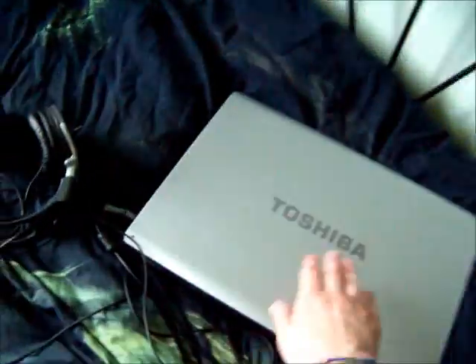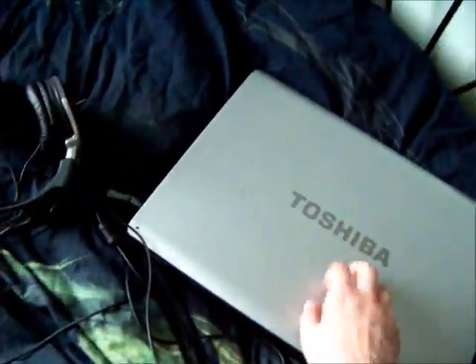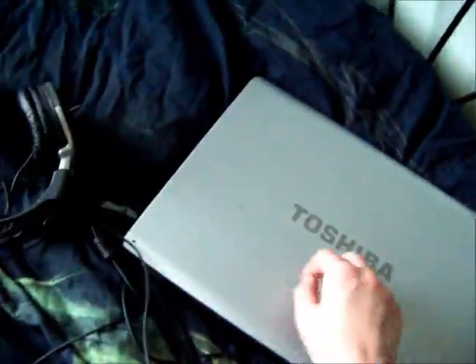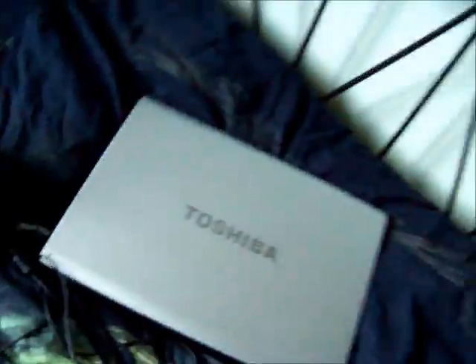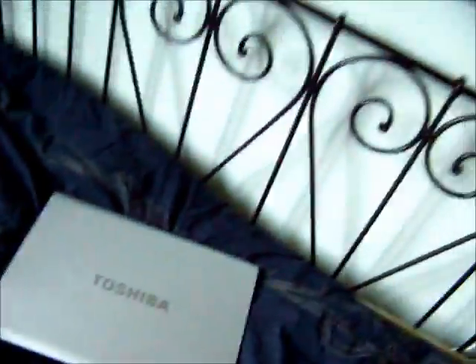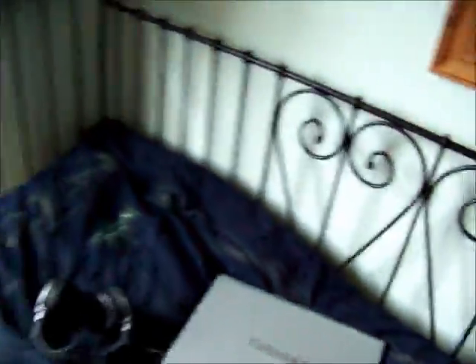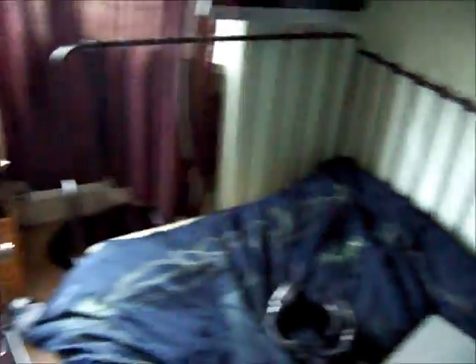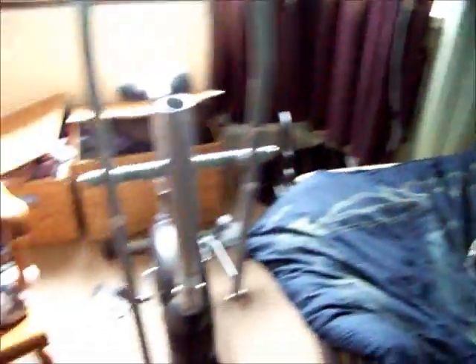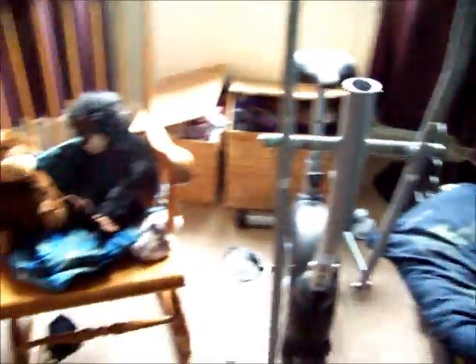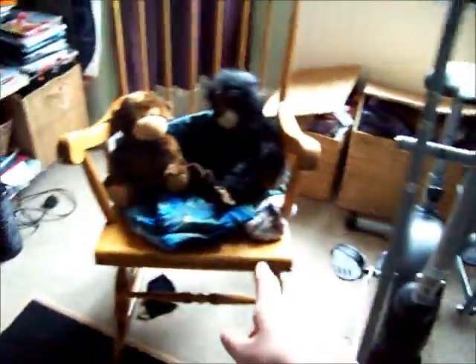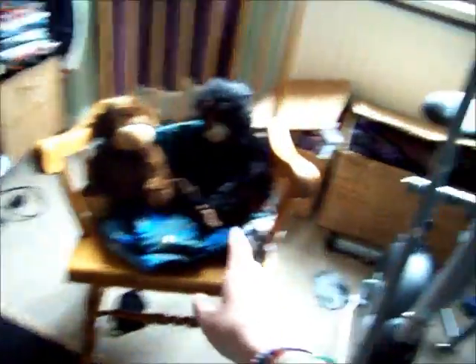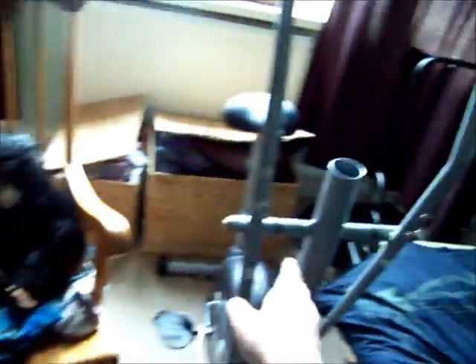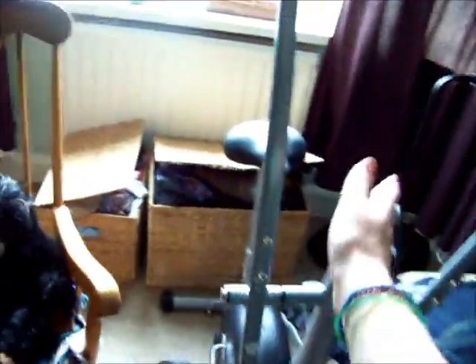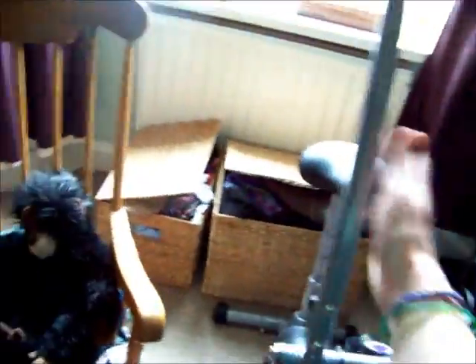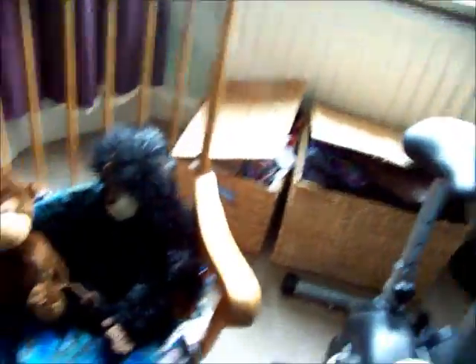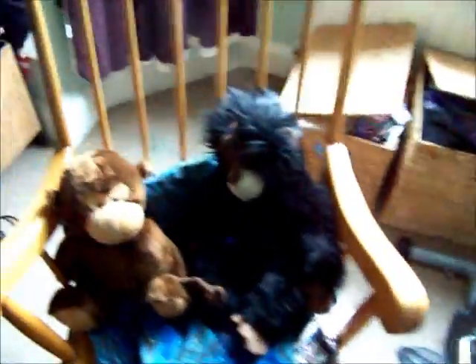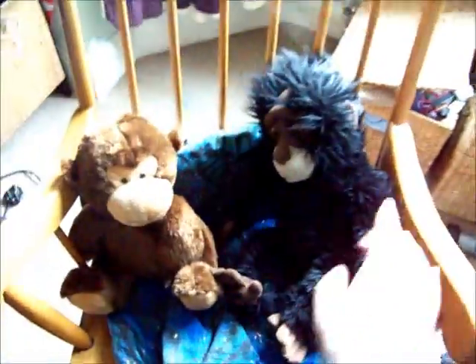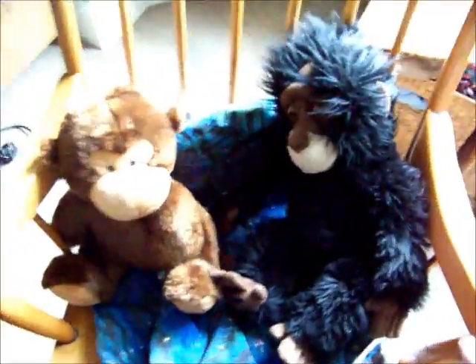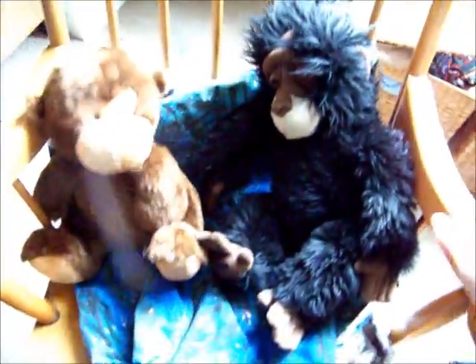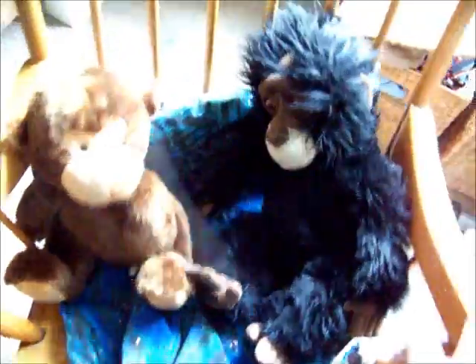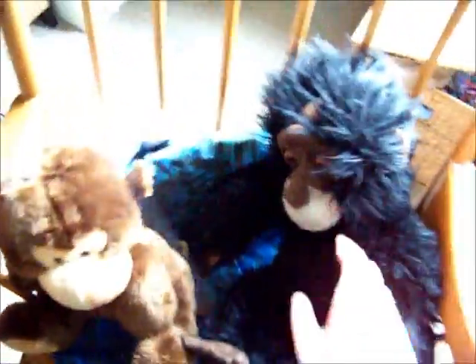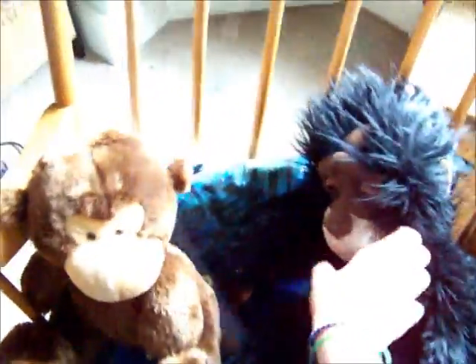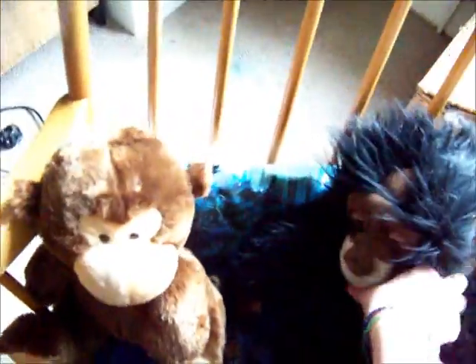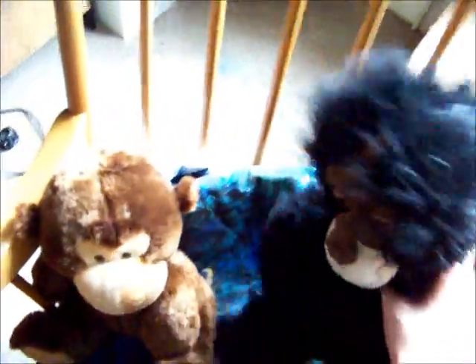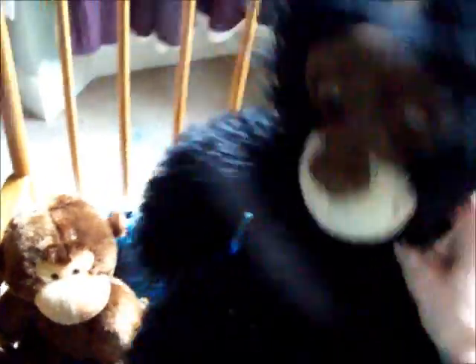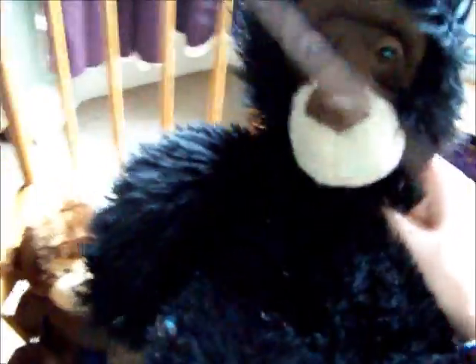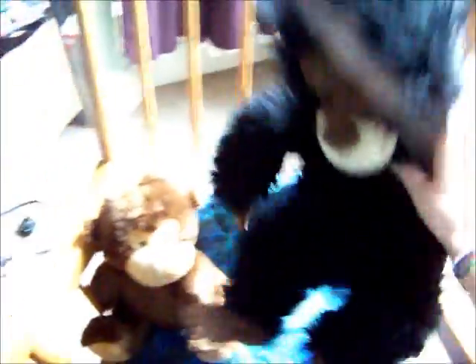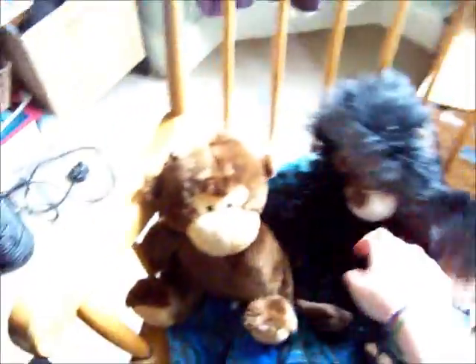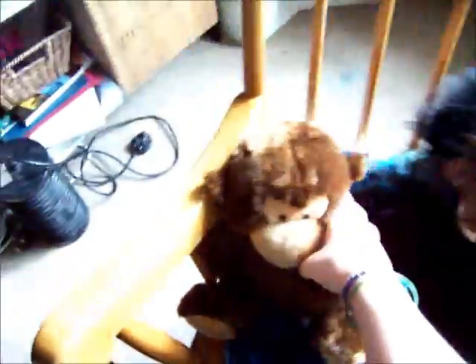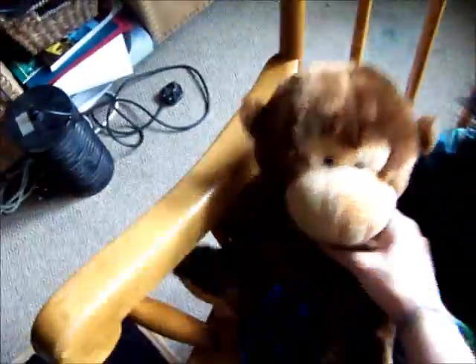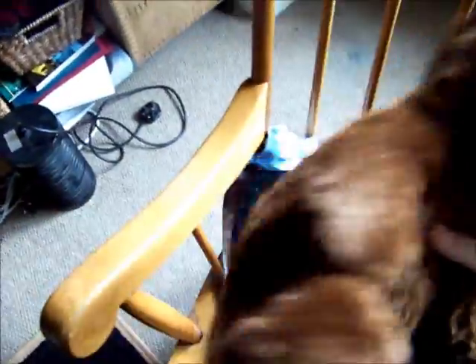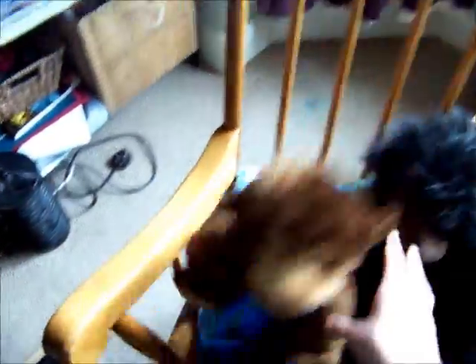My beloved laptop. Exercise bike. Rocking chair with a little Bernabeau on it and a generic monkey.